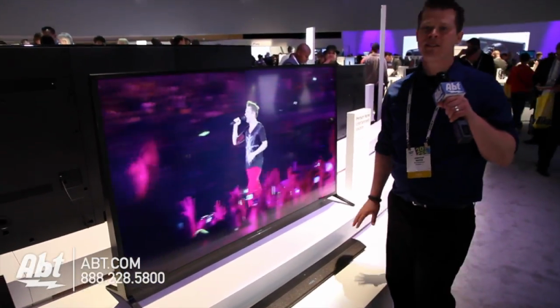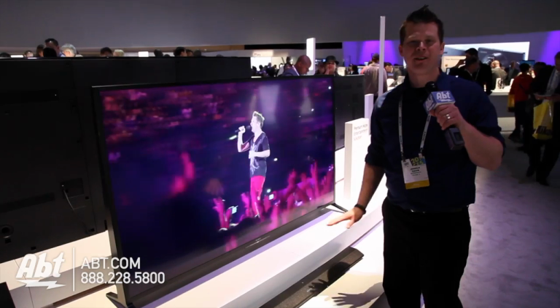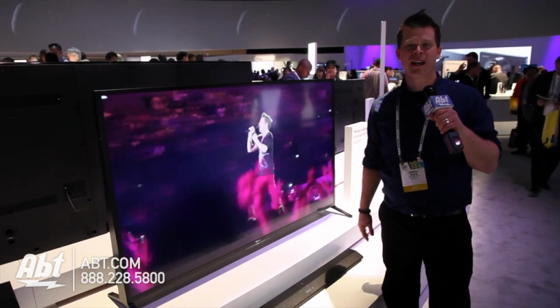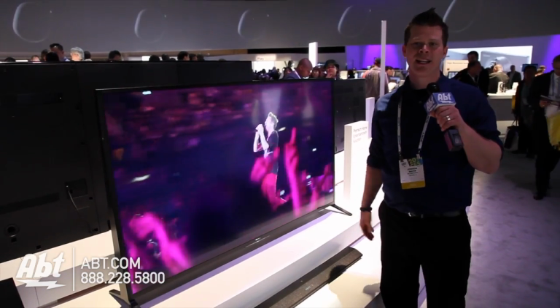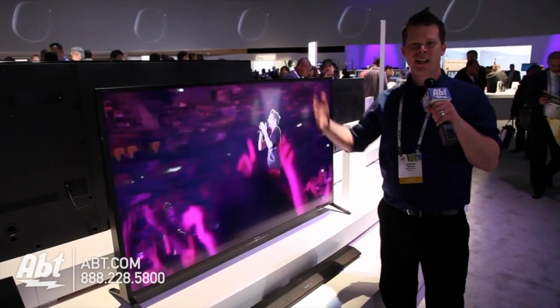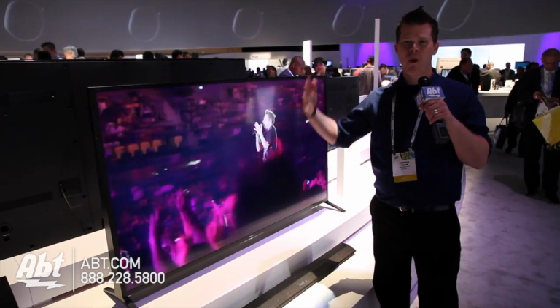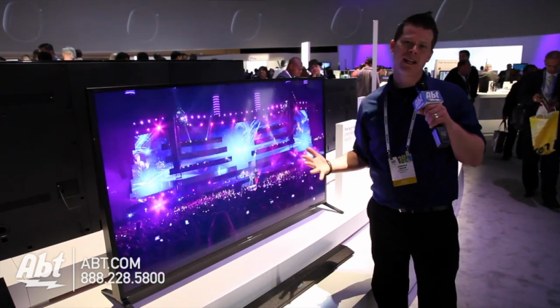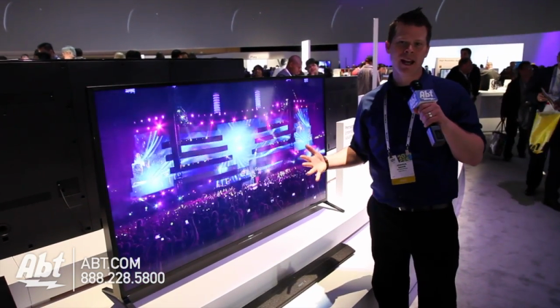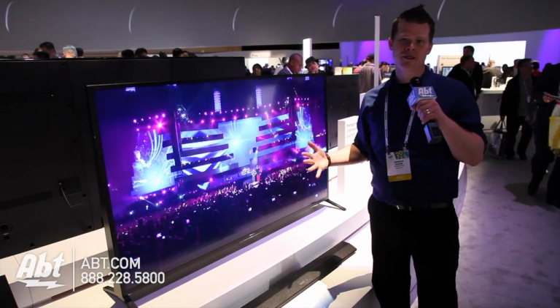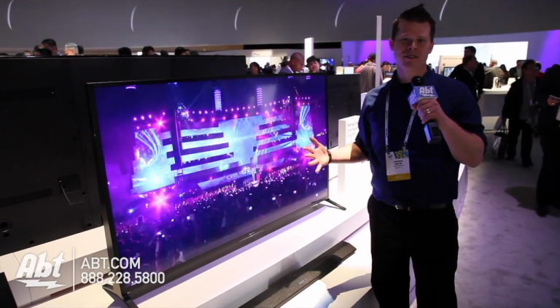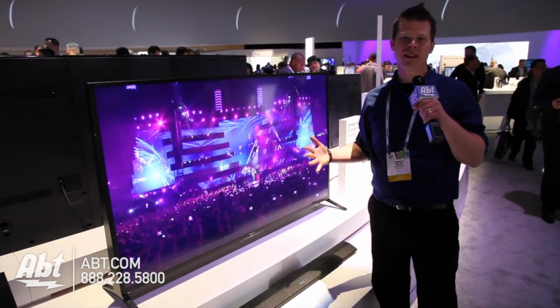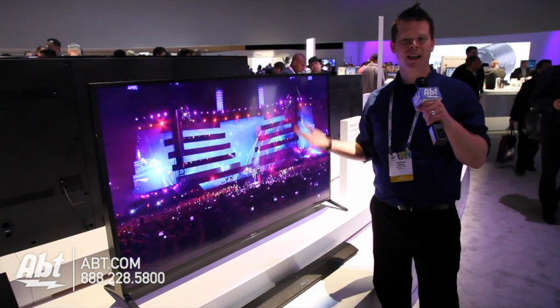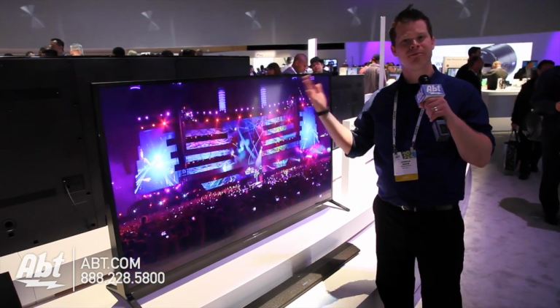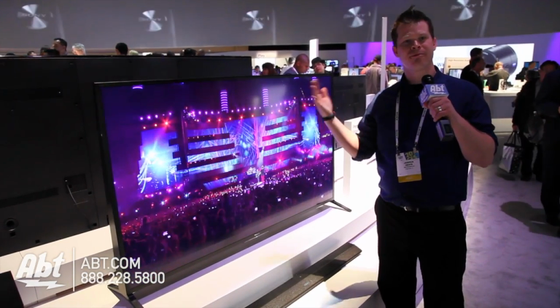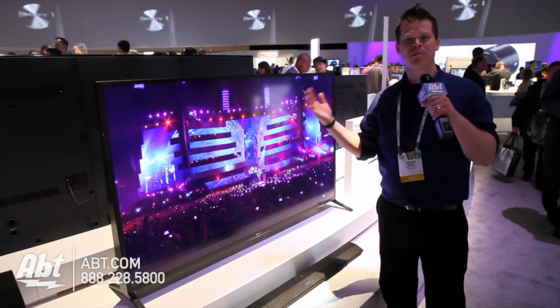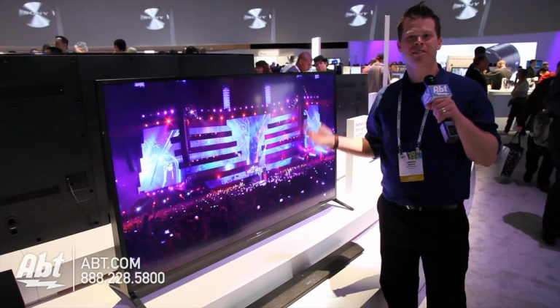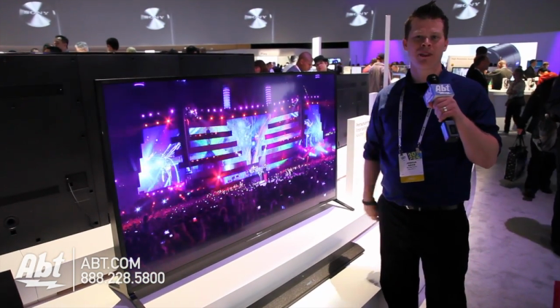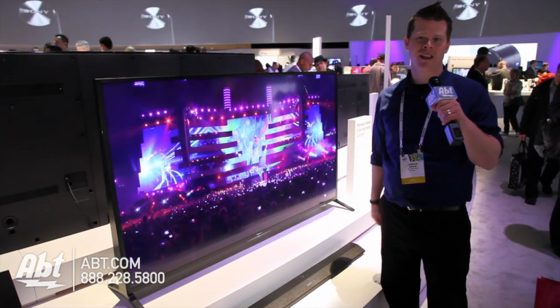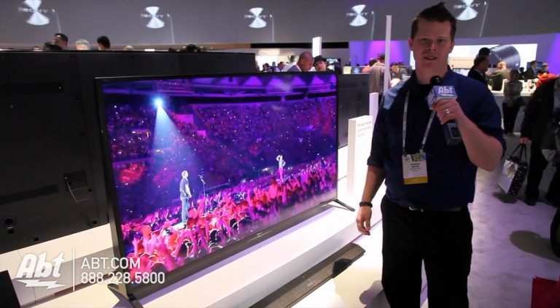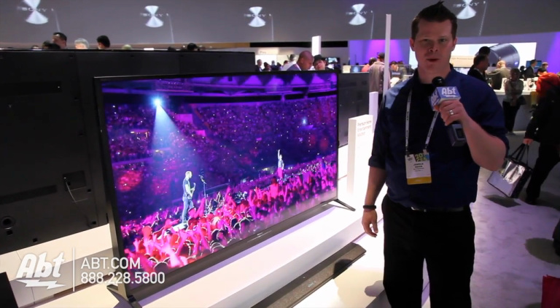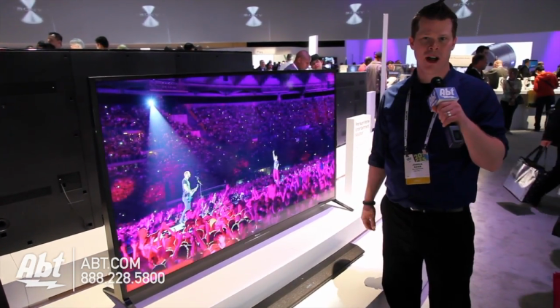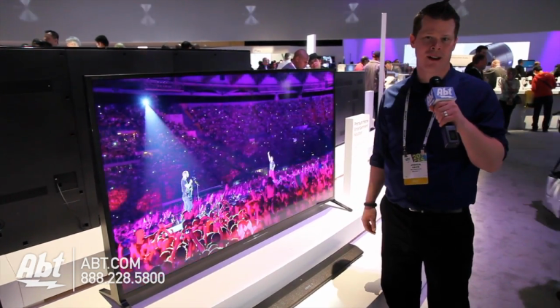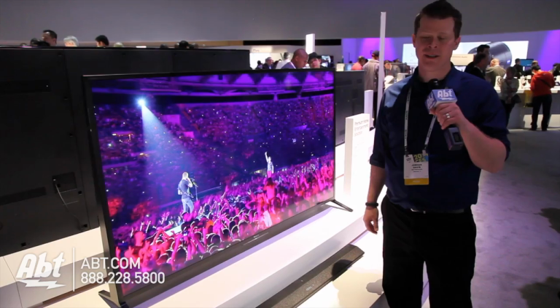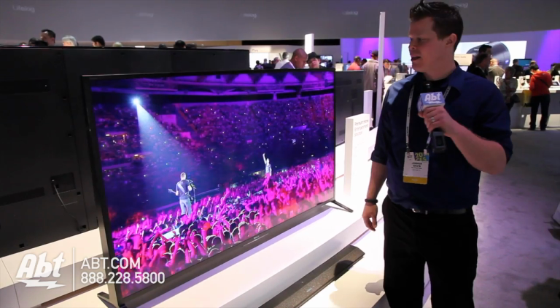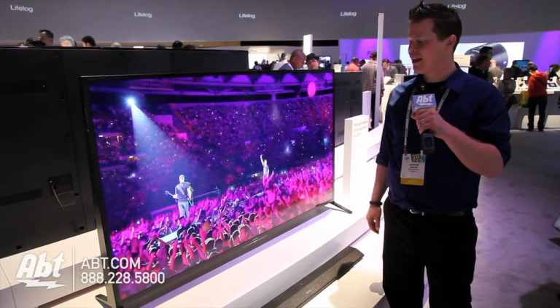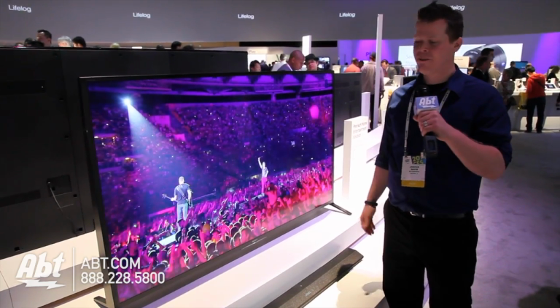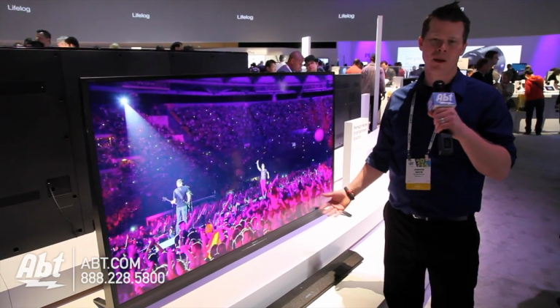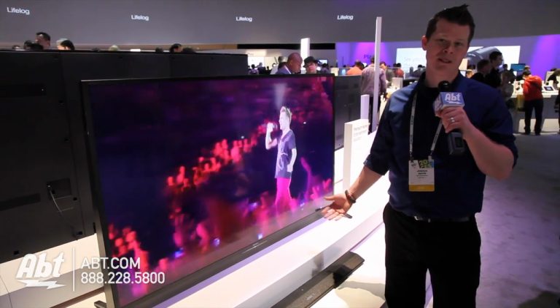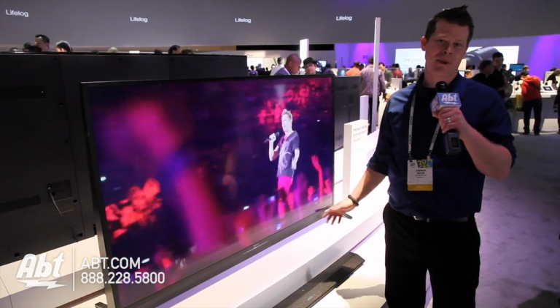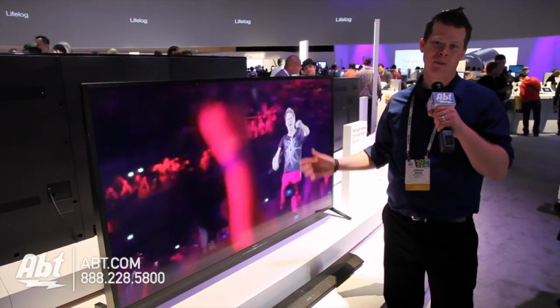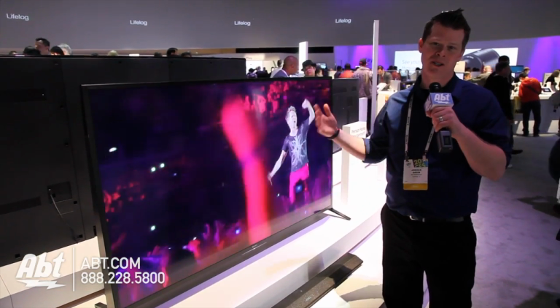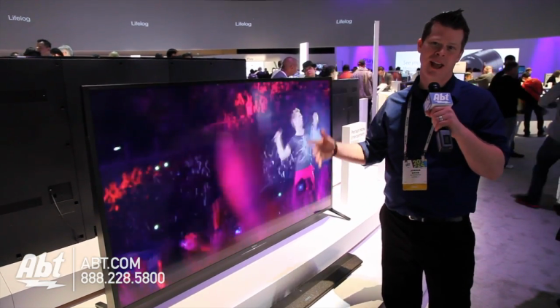Different design — it's weighted down, so it's not as flimsy as some of these TVs can be. And if you want to mount it, by all means you can.